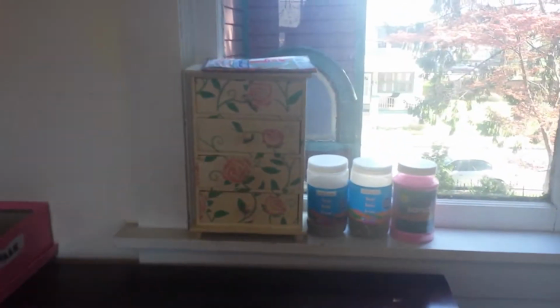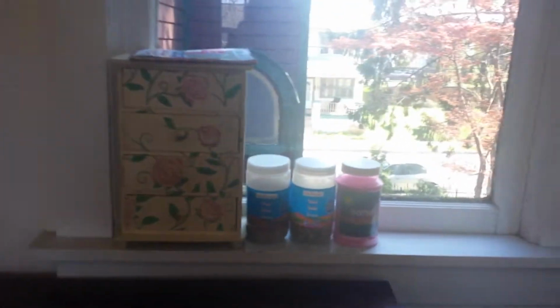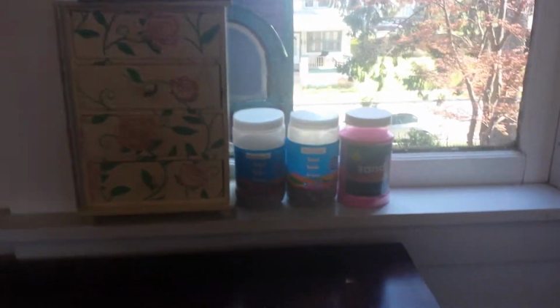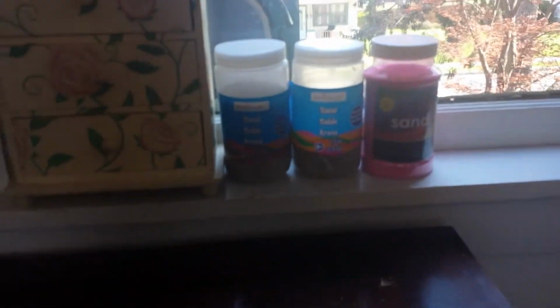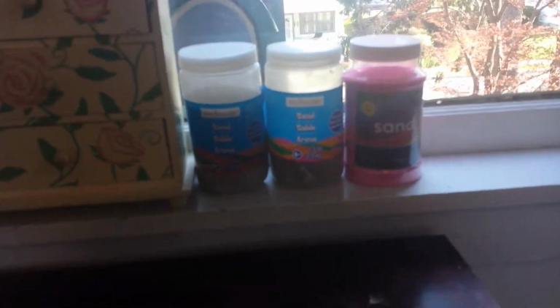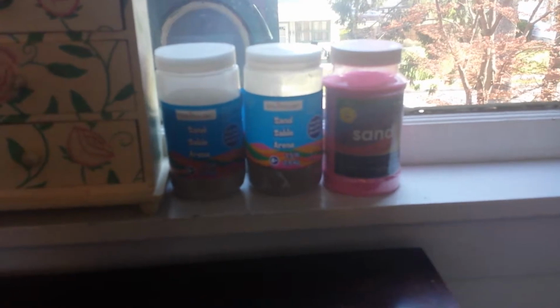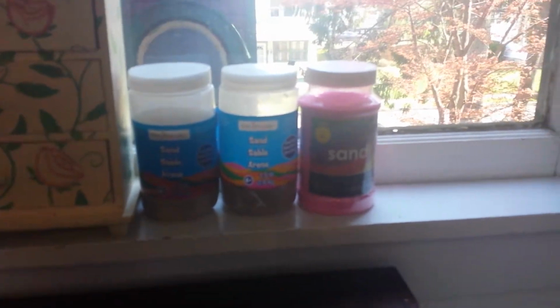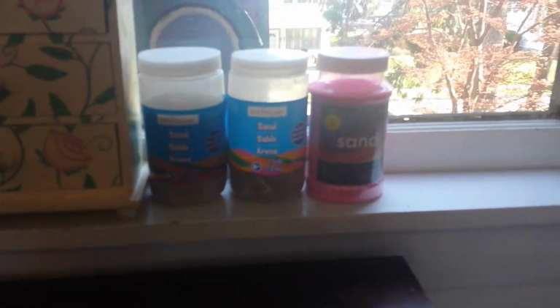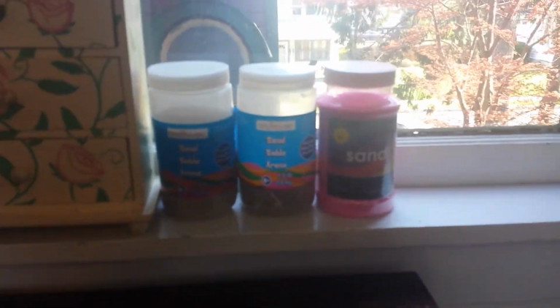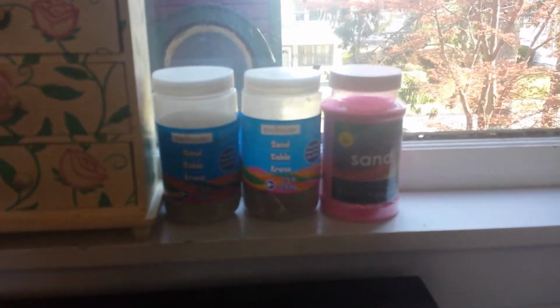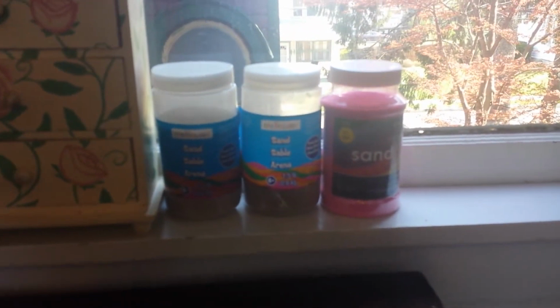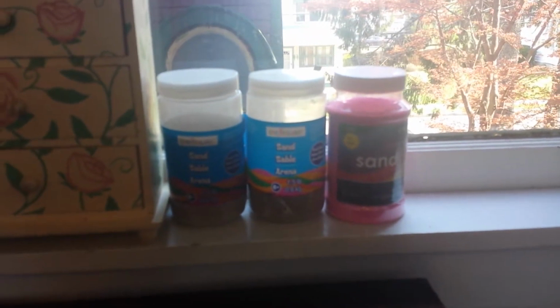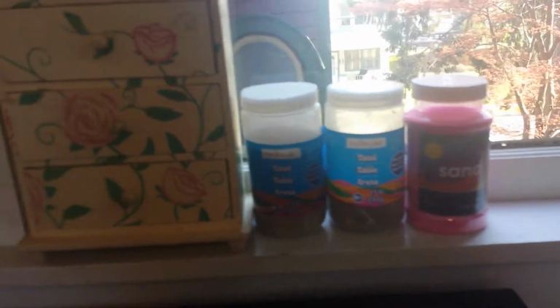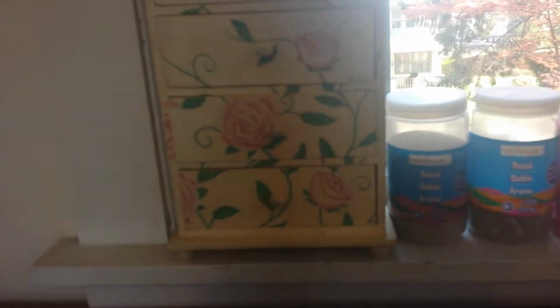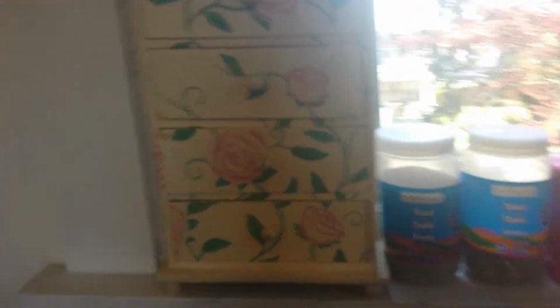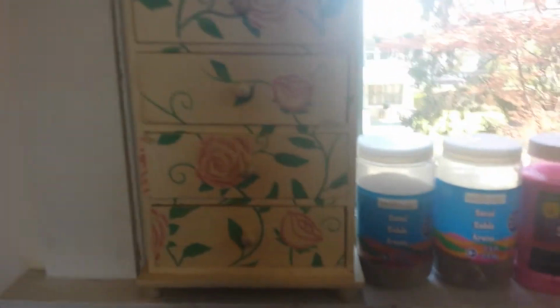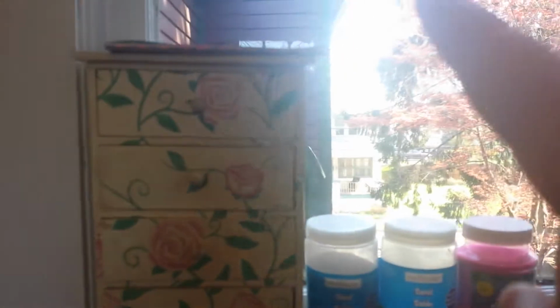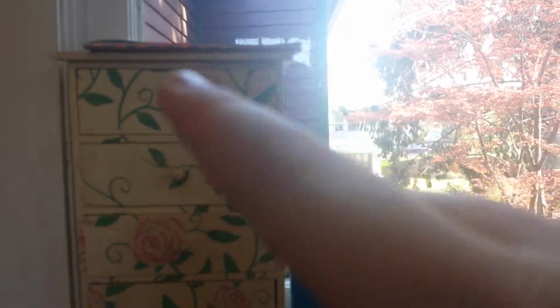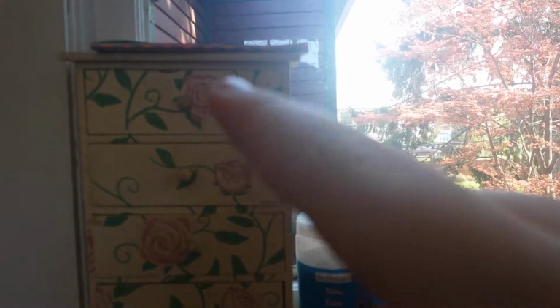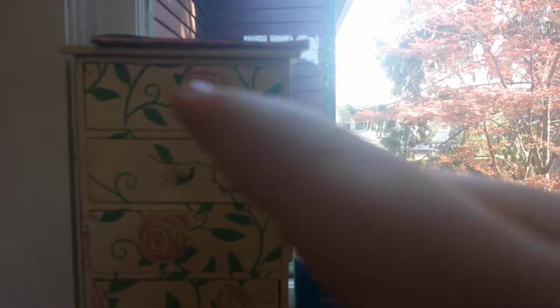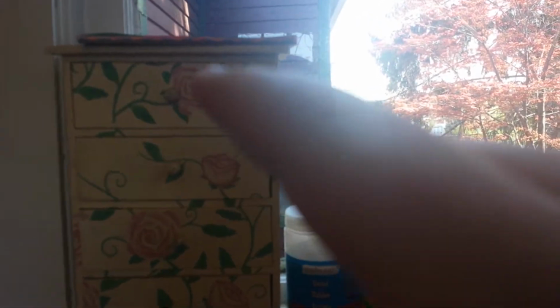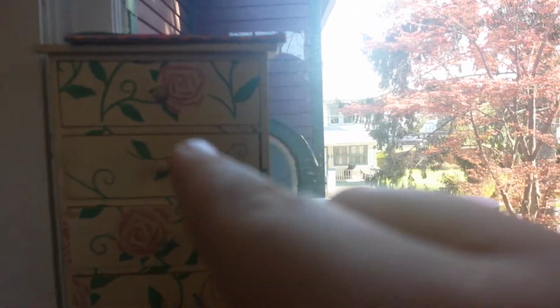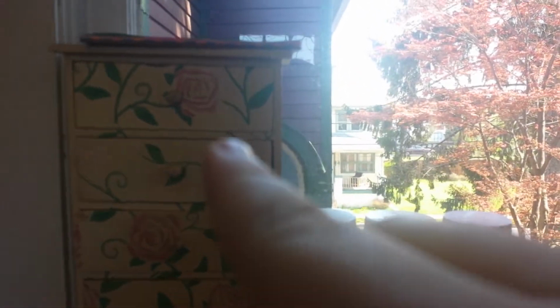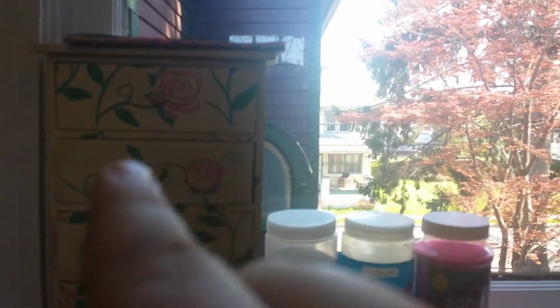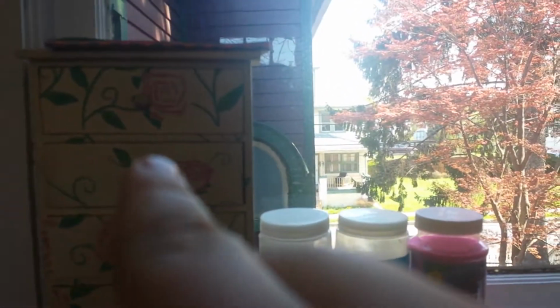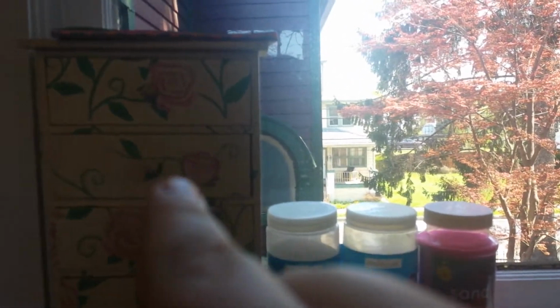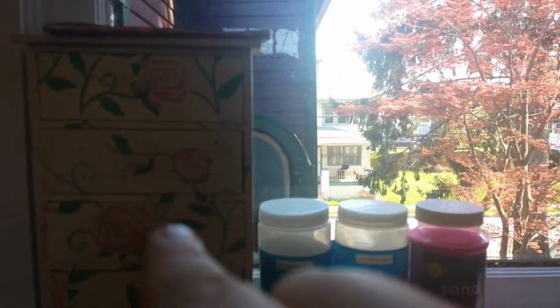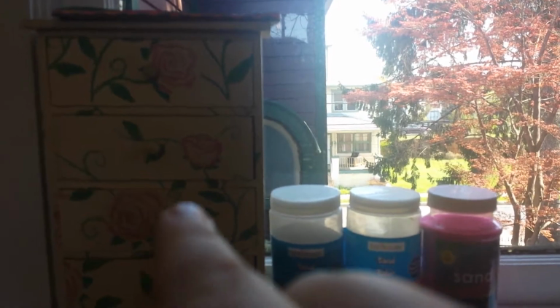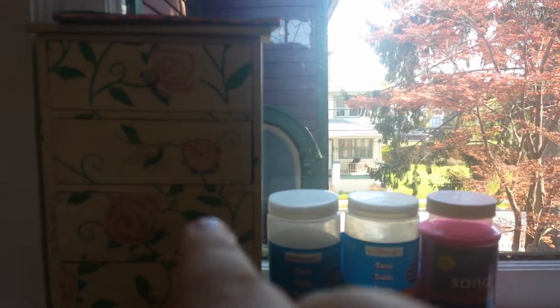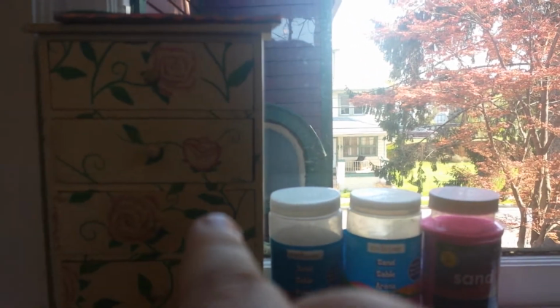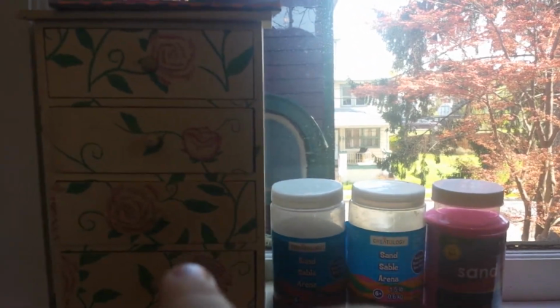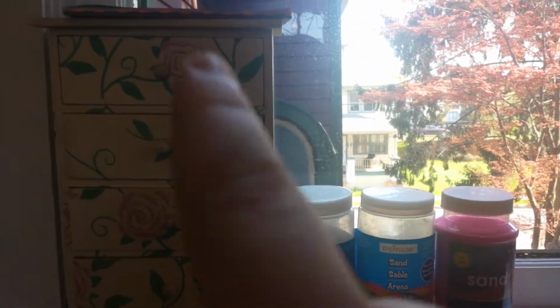Now over here, I have my sand. I have a brown, a white, and a pink. And then that one has just some decorative stuff with some glitter in there, and that one has just some scissors in there.